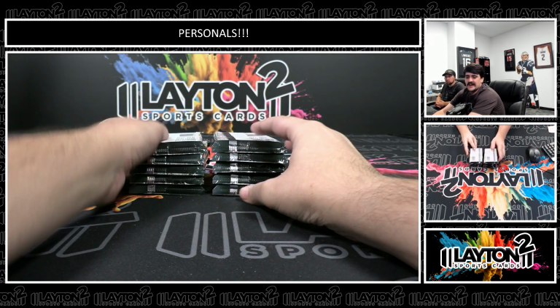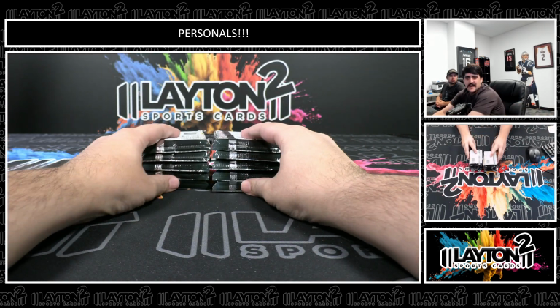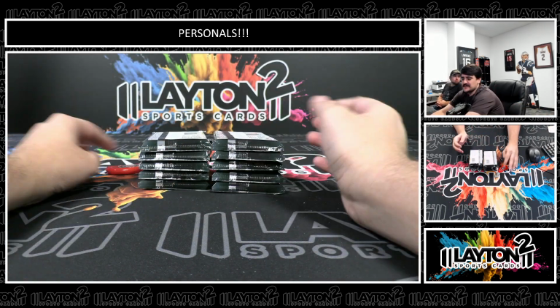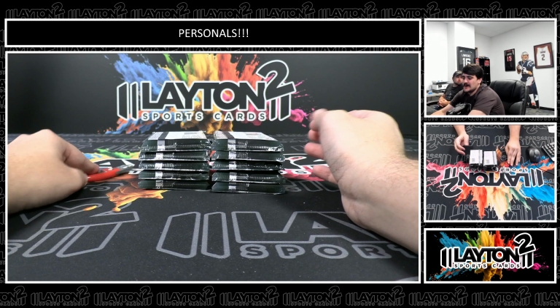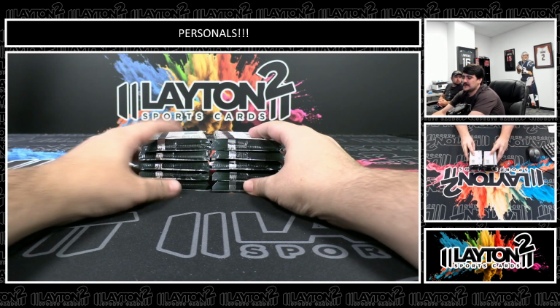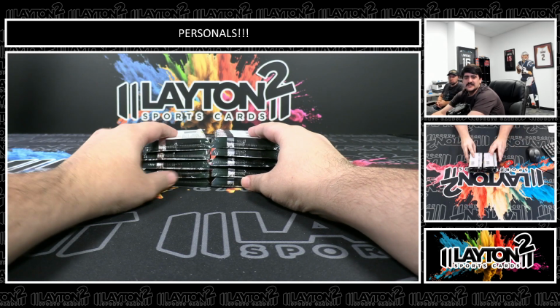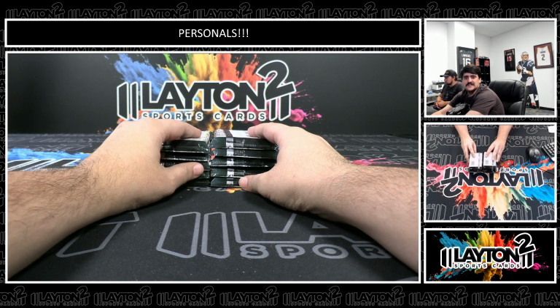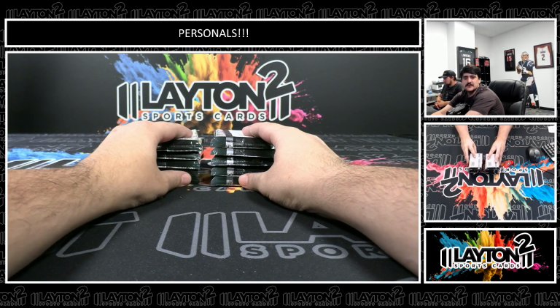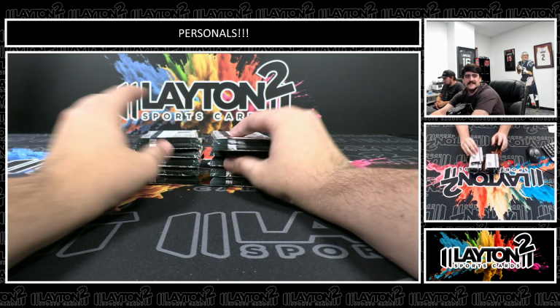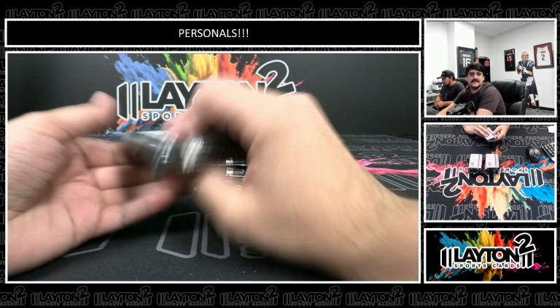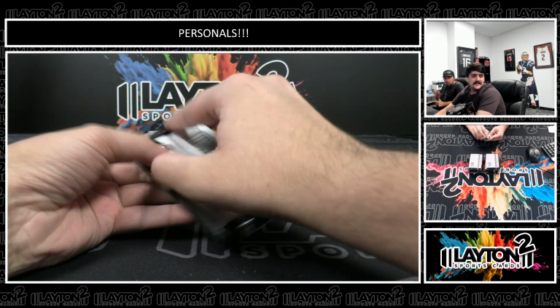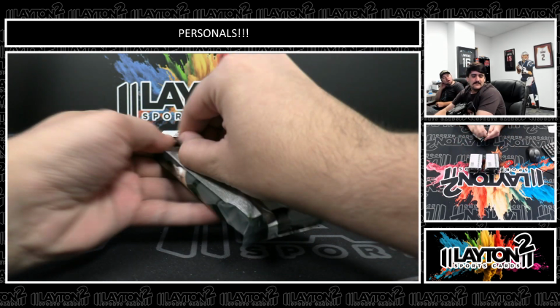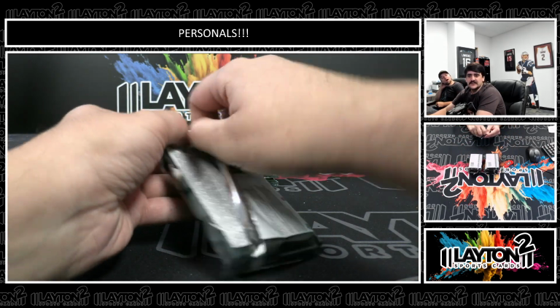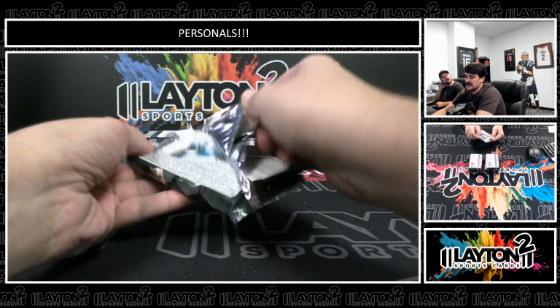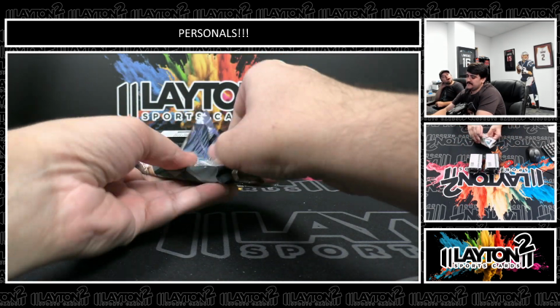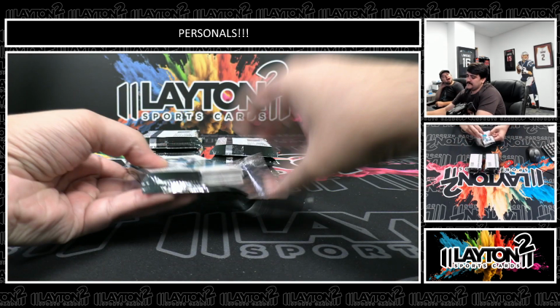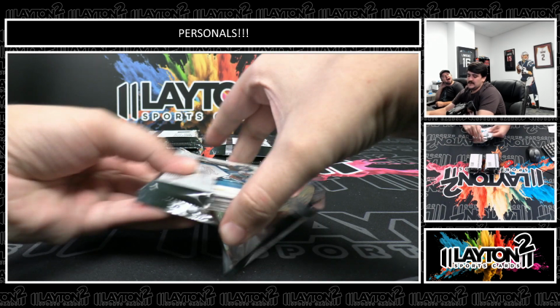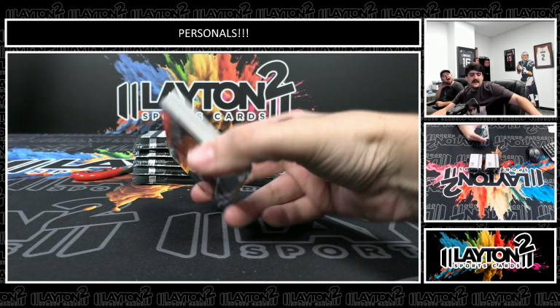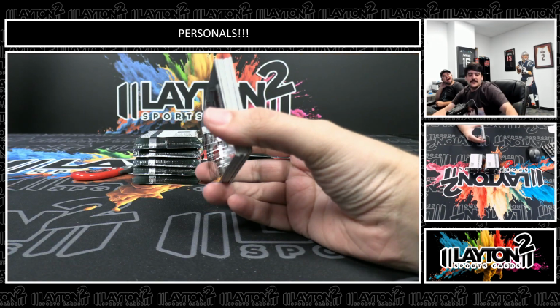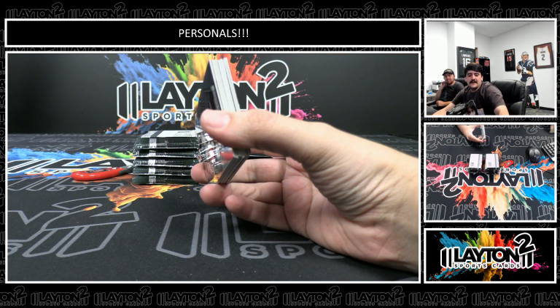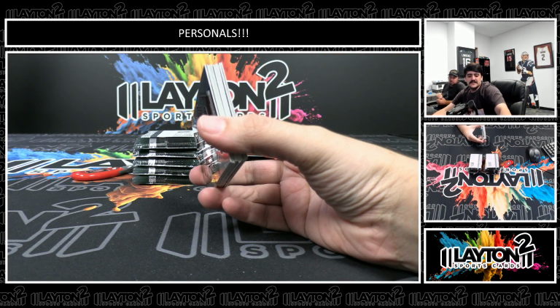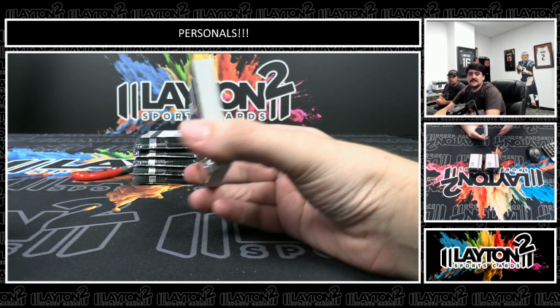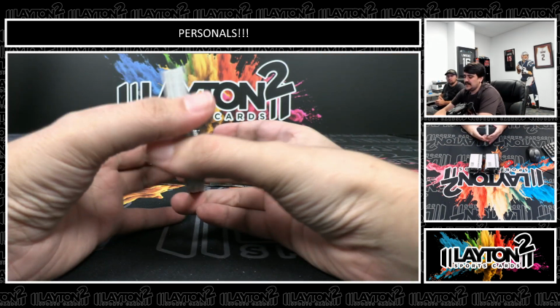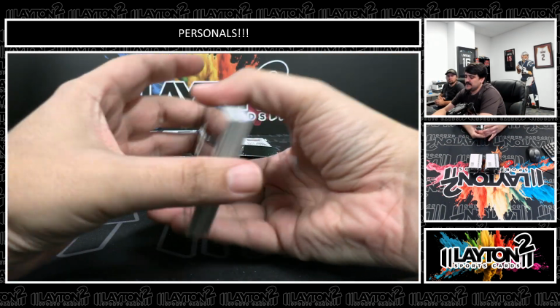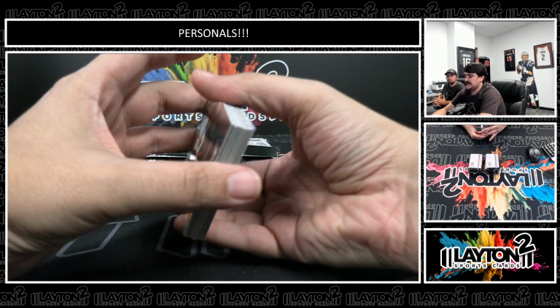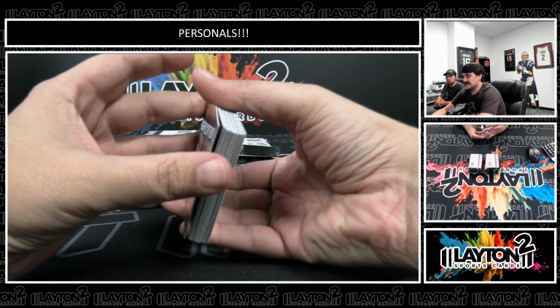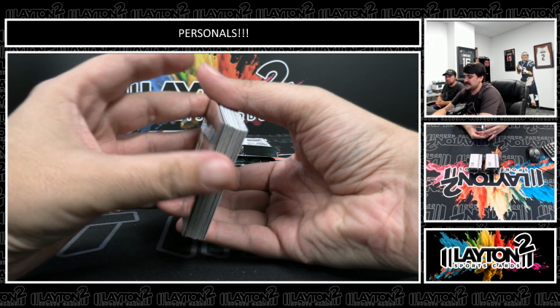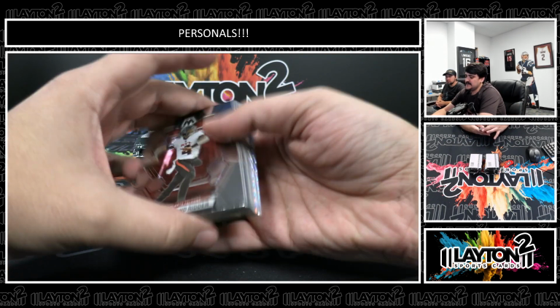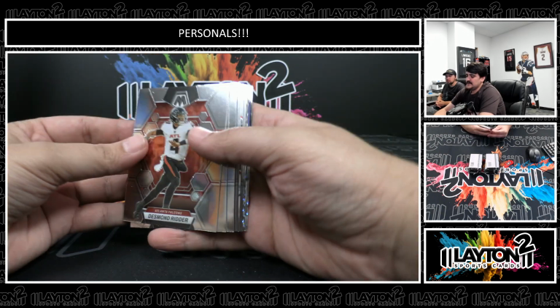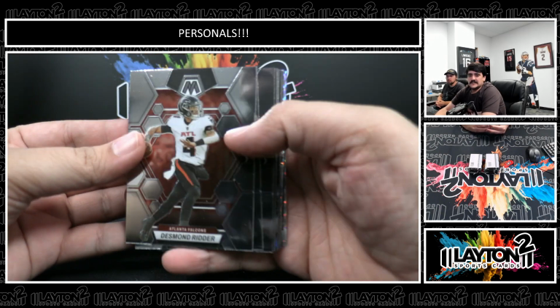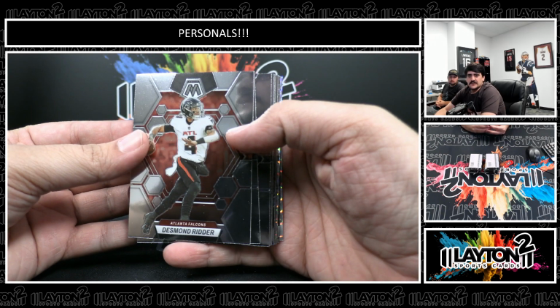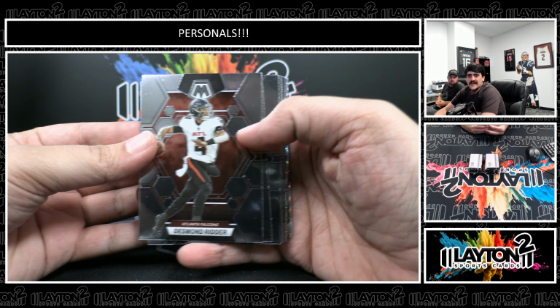Rainy, did you grab any of the new Magic jerseys? The throwback design? Bryson grabbed a — he got one of the Paolo ones. I really like the new design, or the old design I should say. They went to the throwbacks.